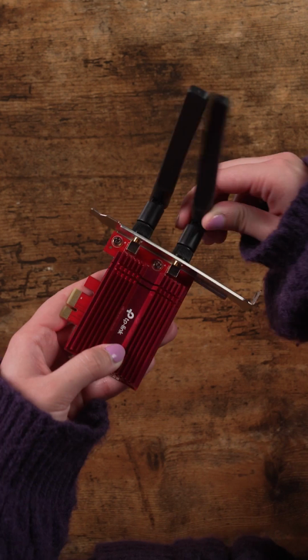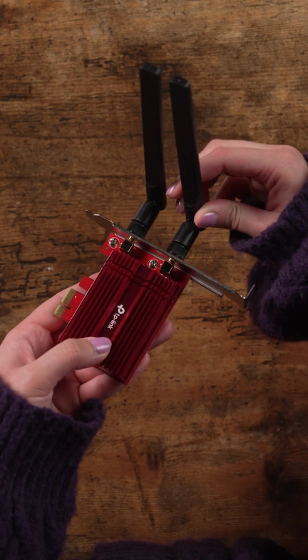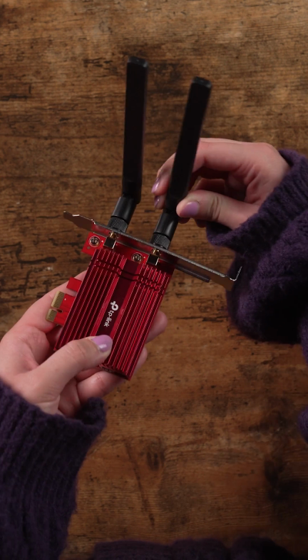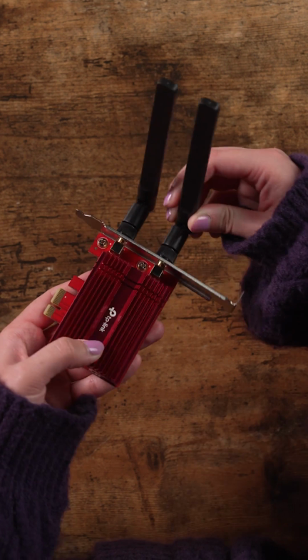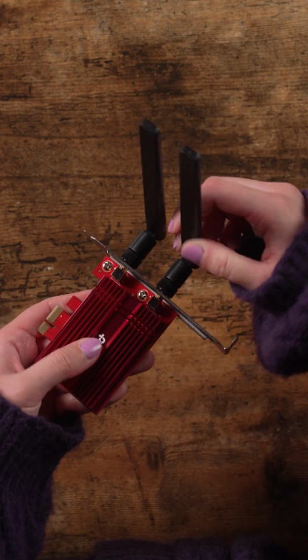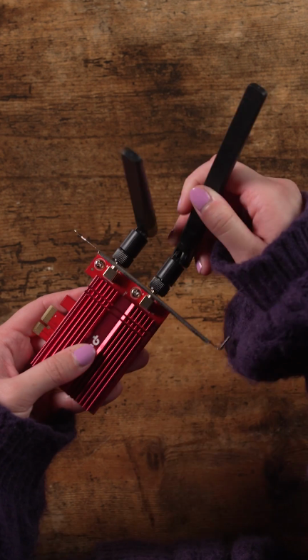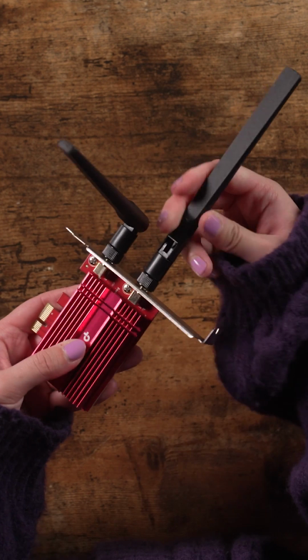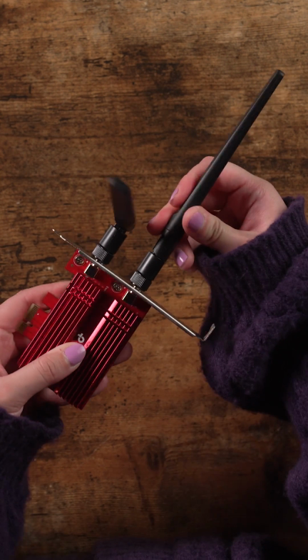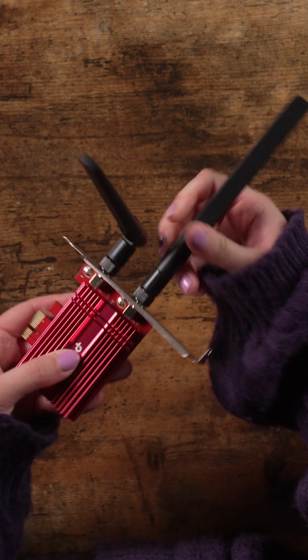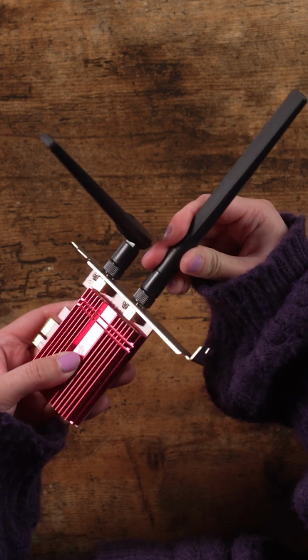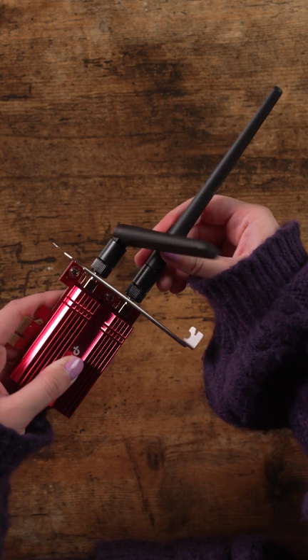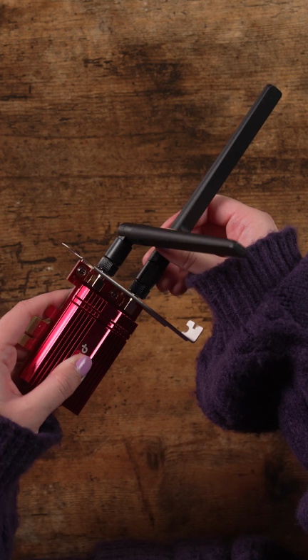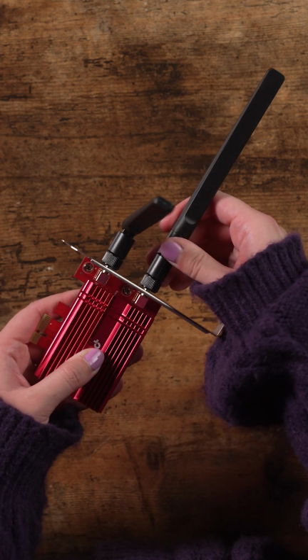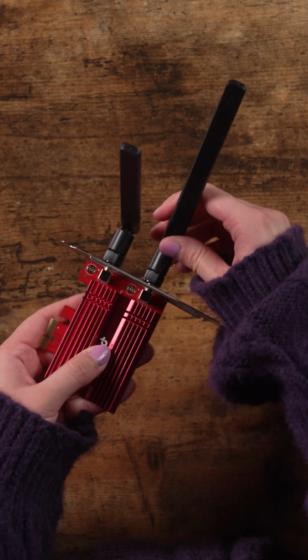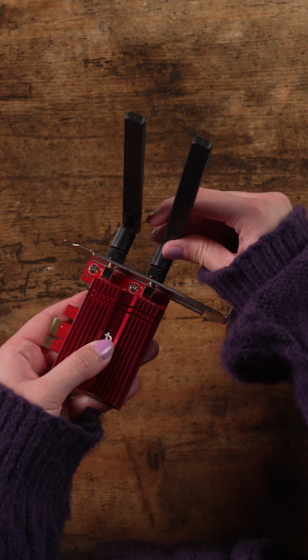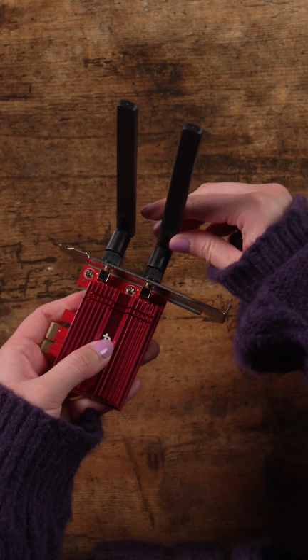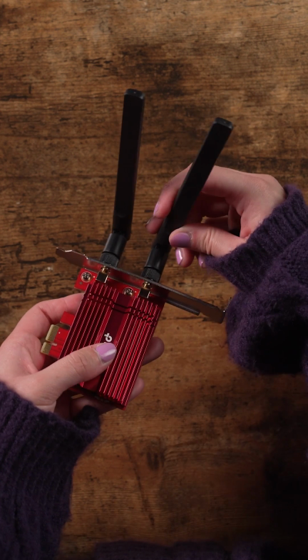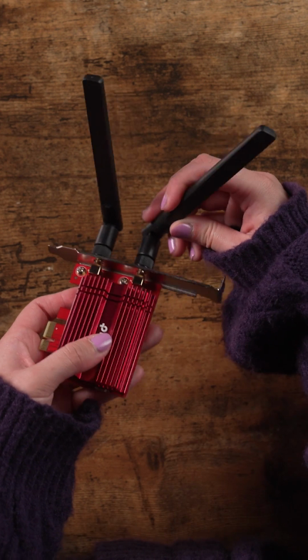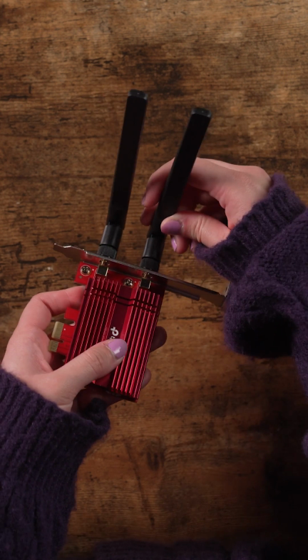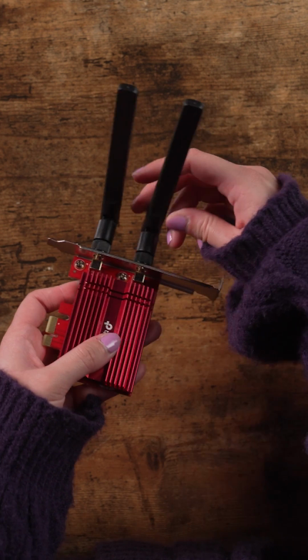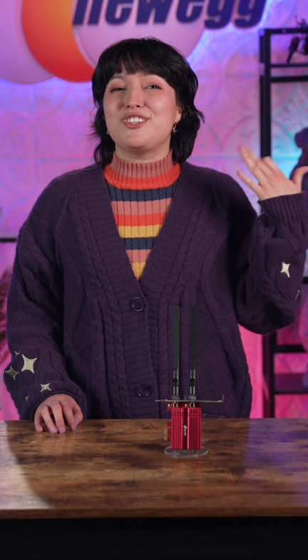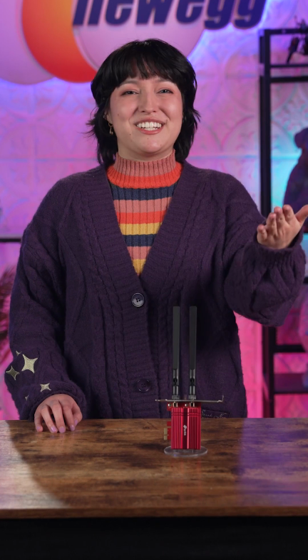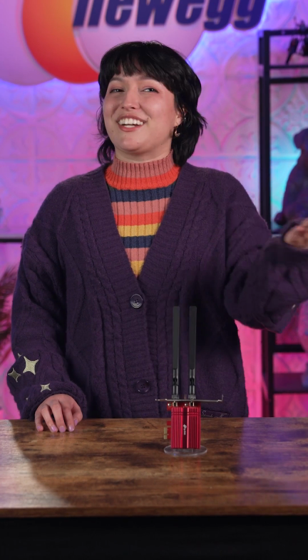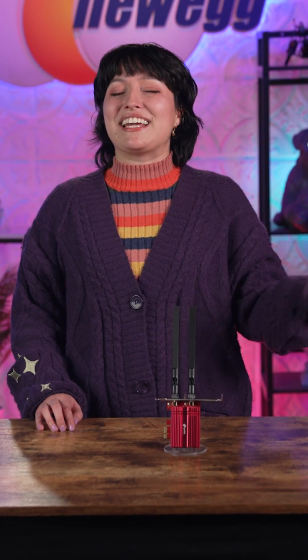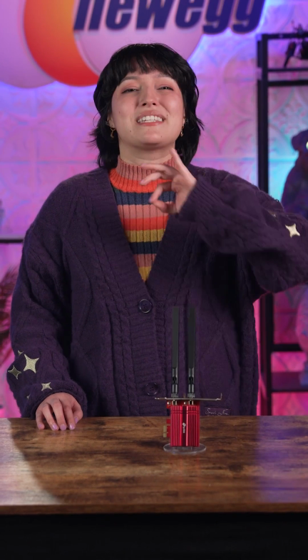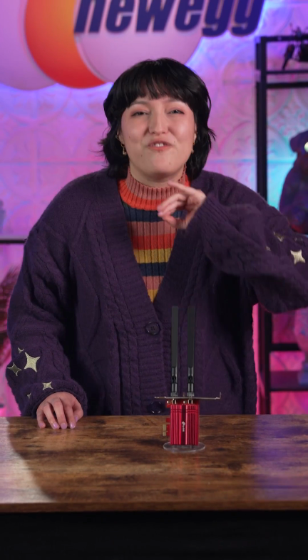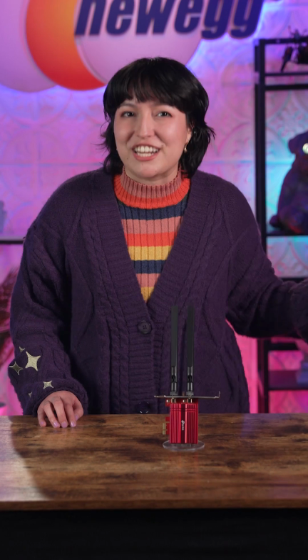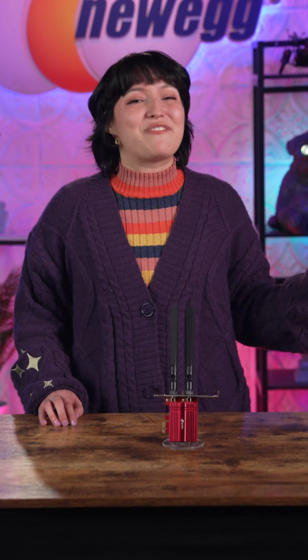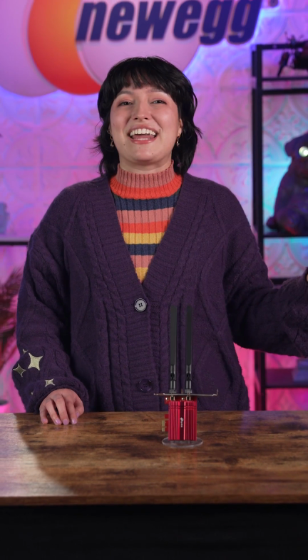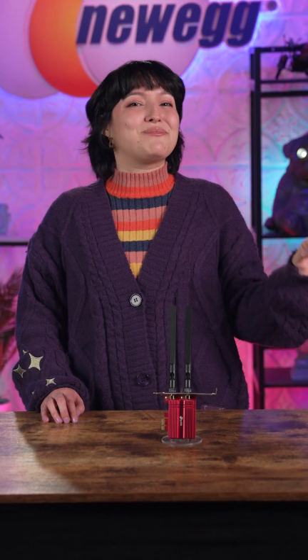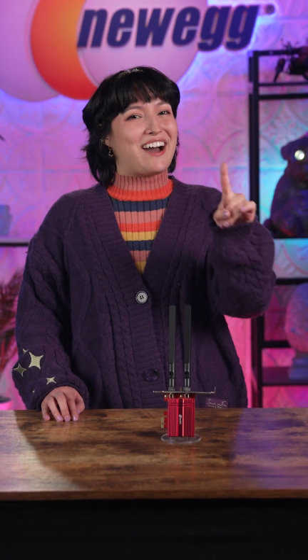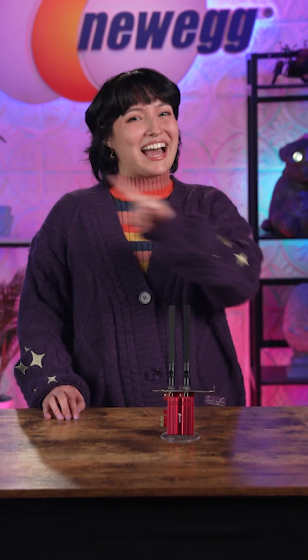Plus, the two multi-directional and high-performance antennas offer broader connection, so you're always connected. Even on busy networks, you can ensure you're getting the most efficient Wi-Fi connection without lag.